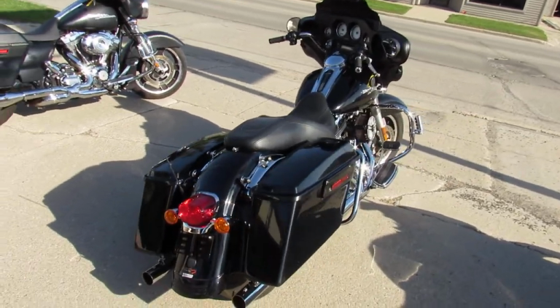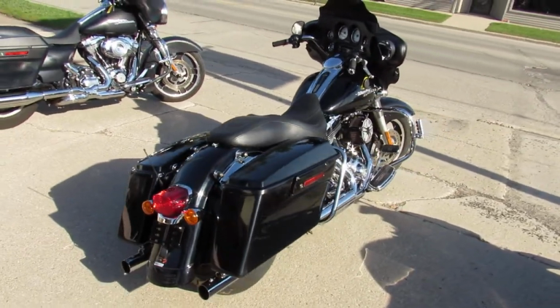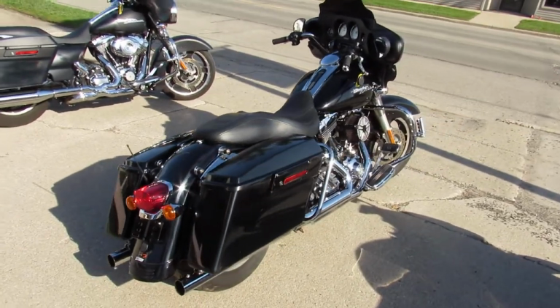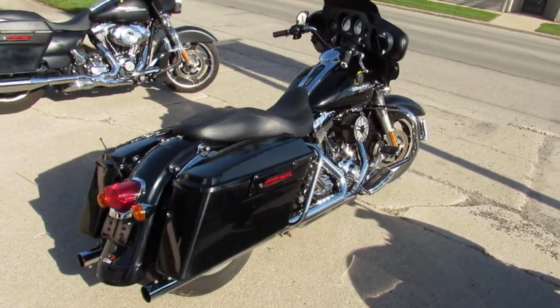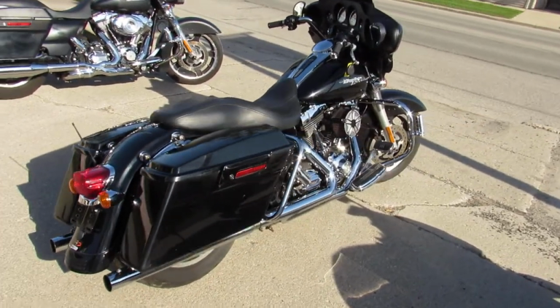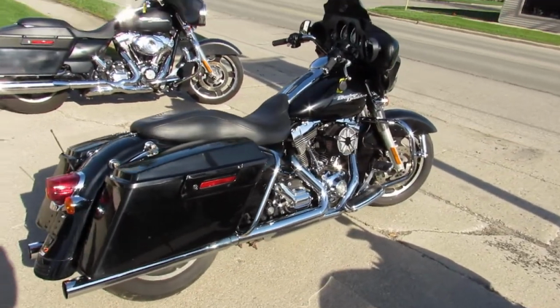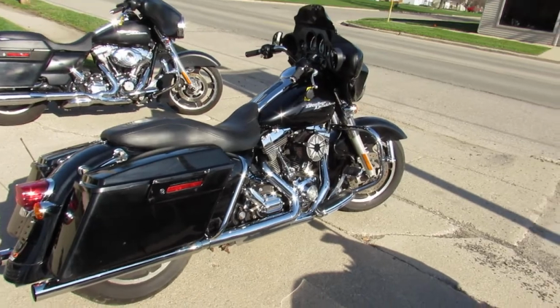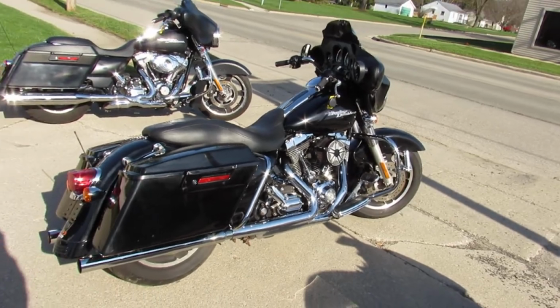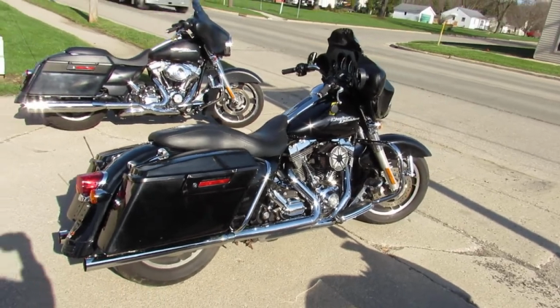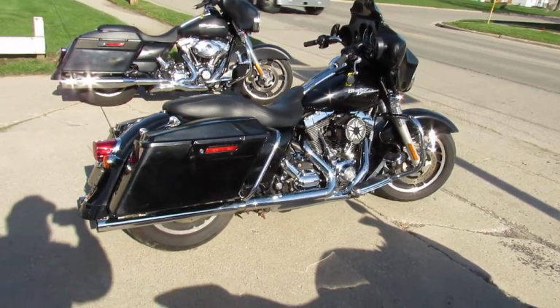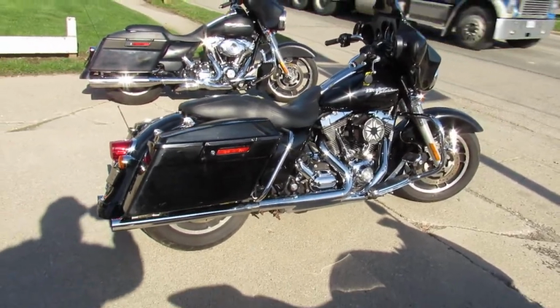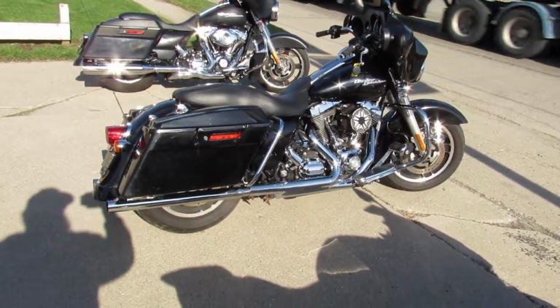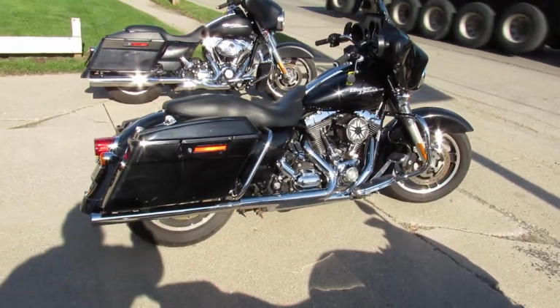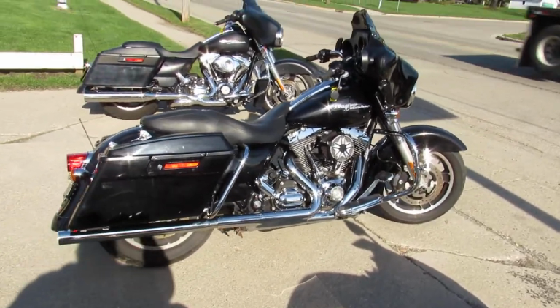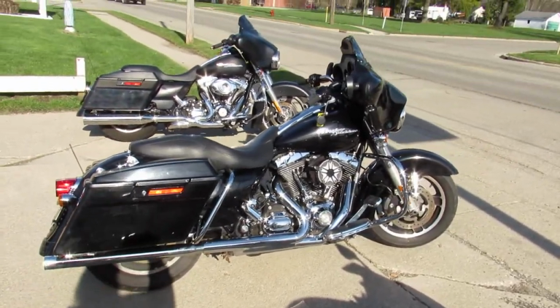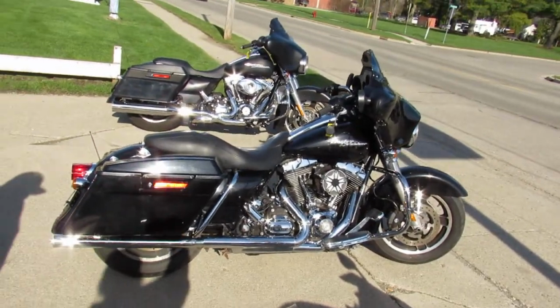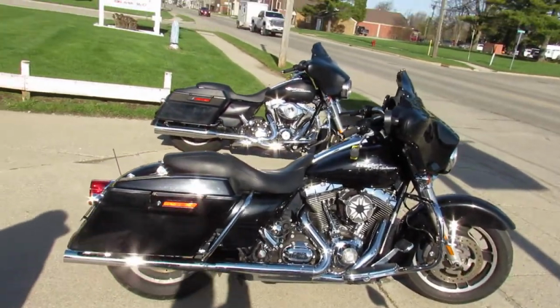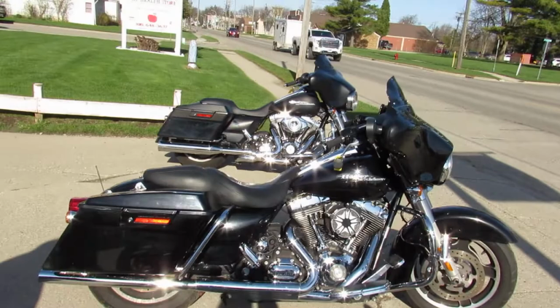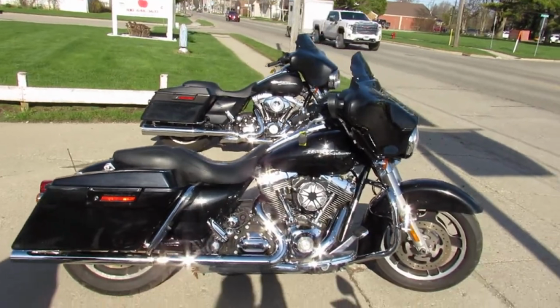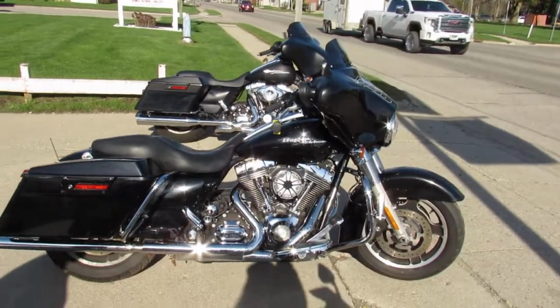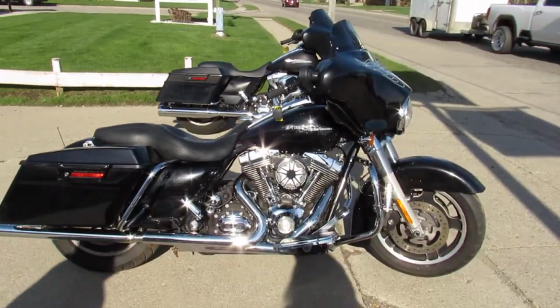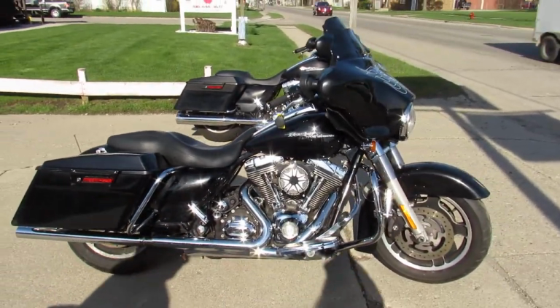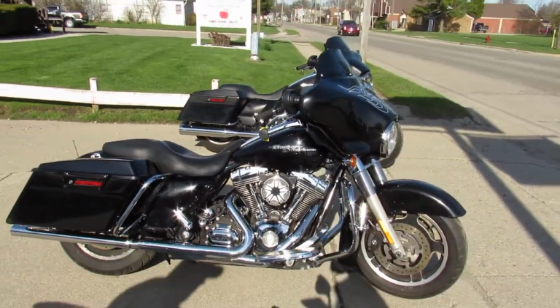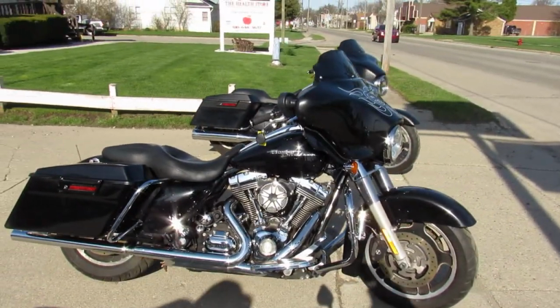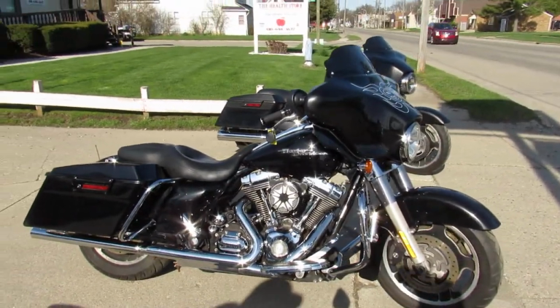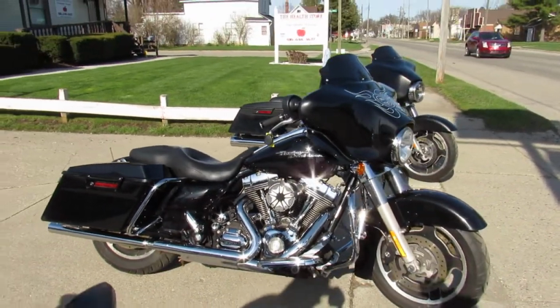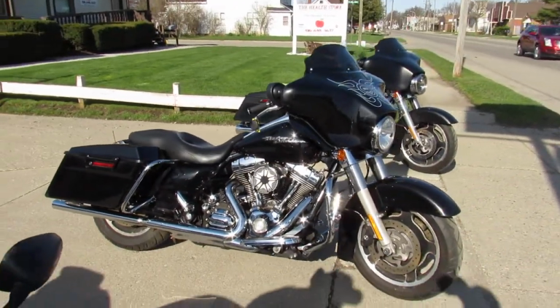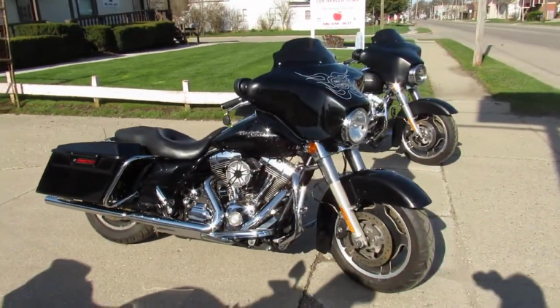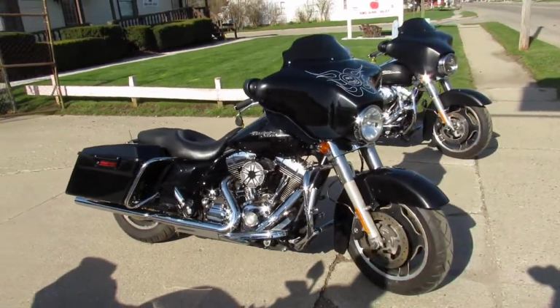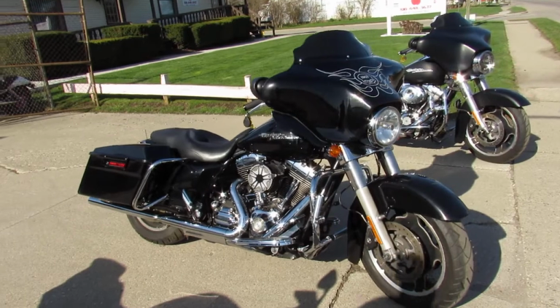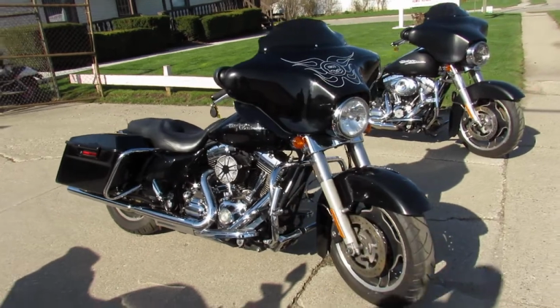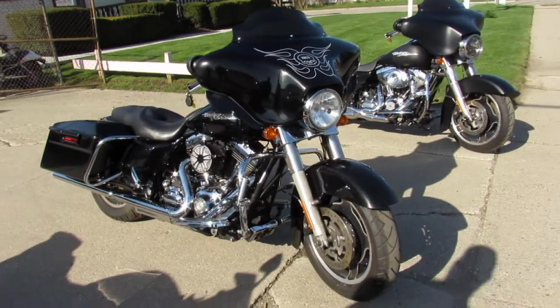This one's a 2009 Street Glide. Comes in that vivid high gloss black paint. It's a sharp bike. Kenwood stereo, fluid intake, engine guards, highway pegs, and more.